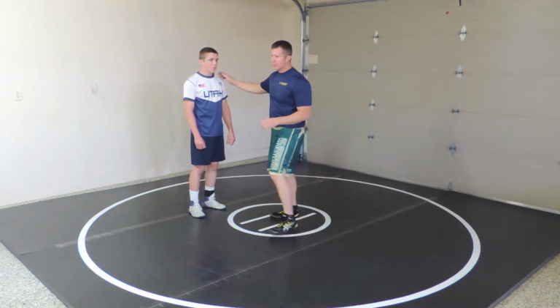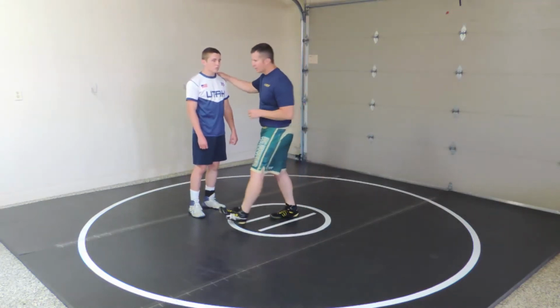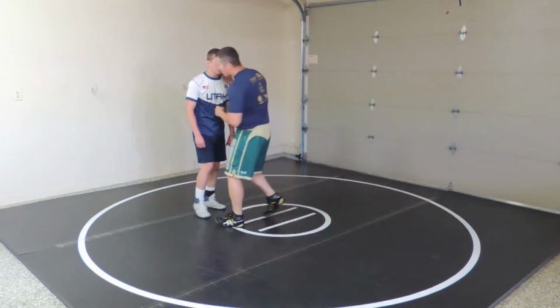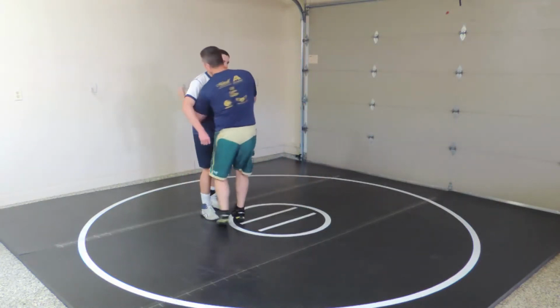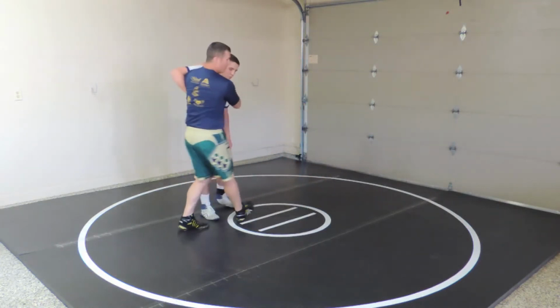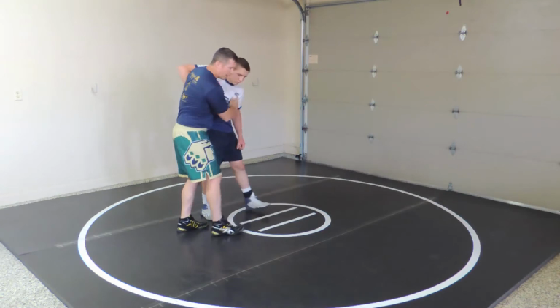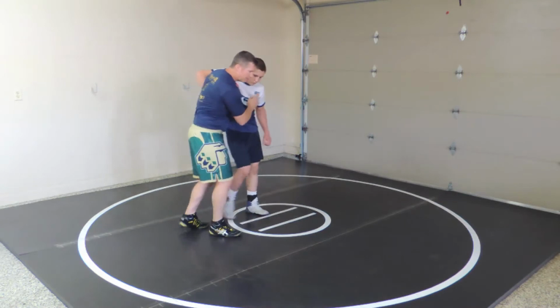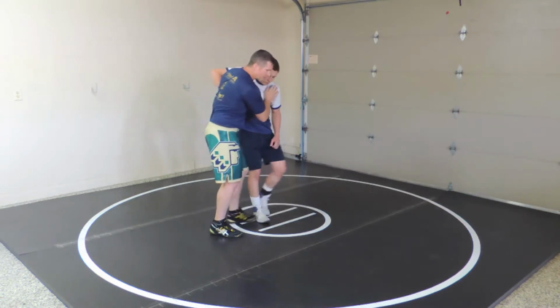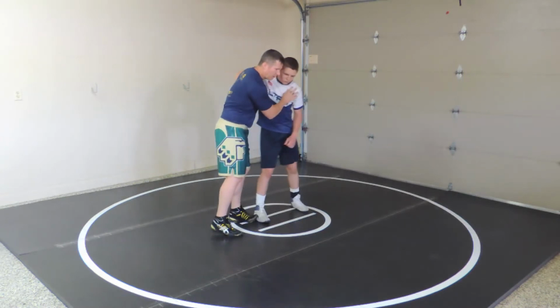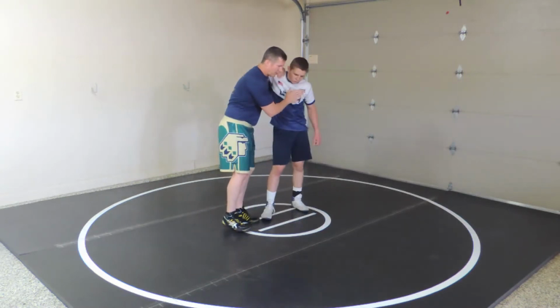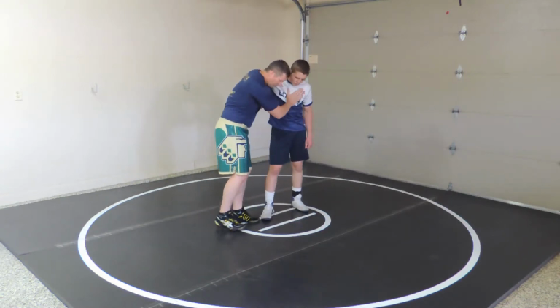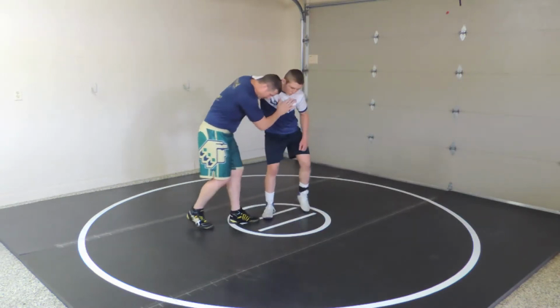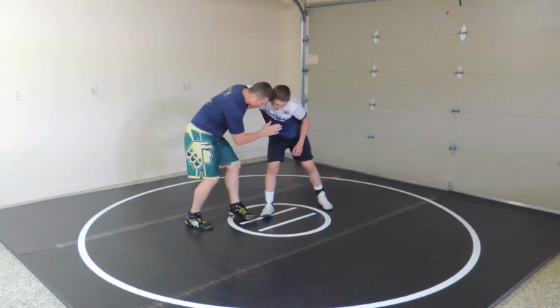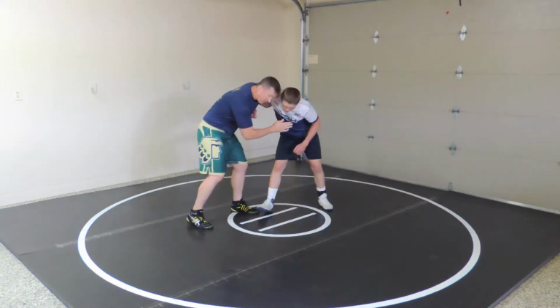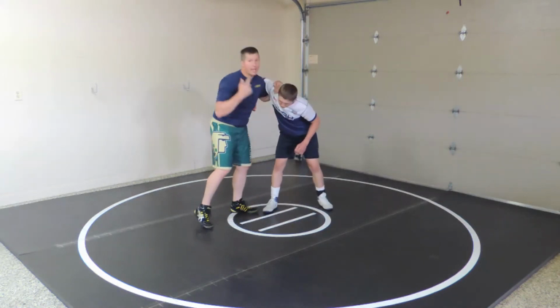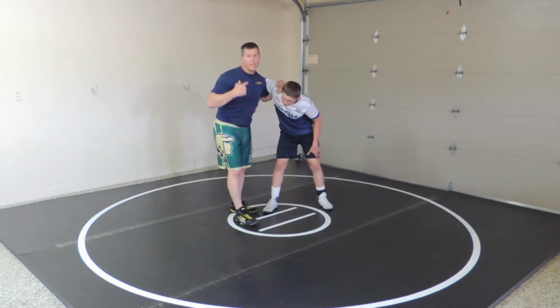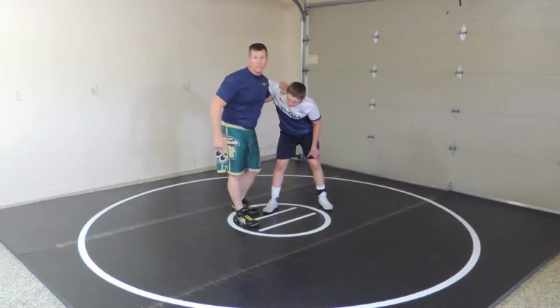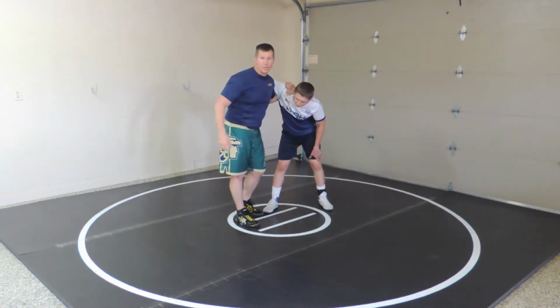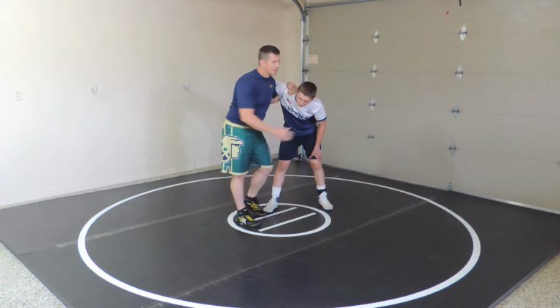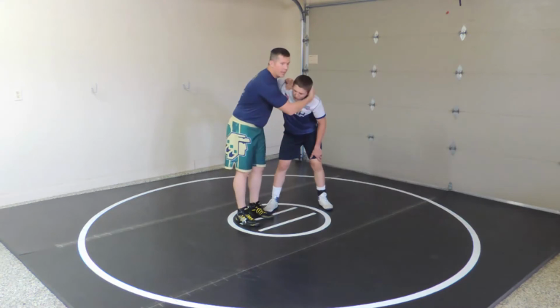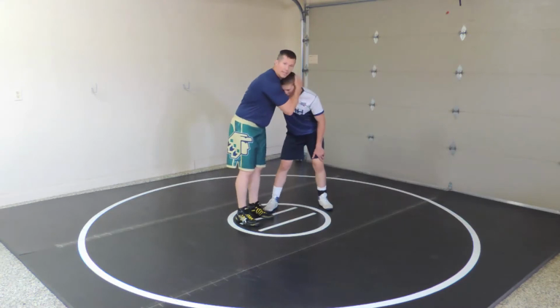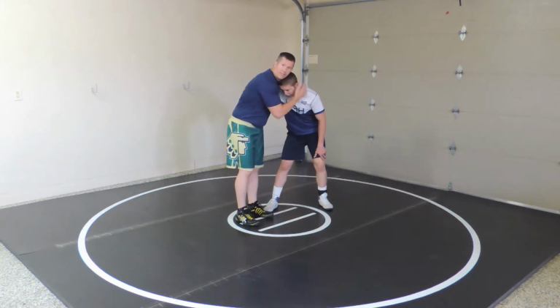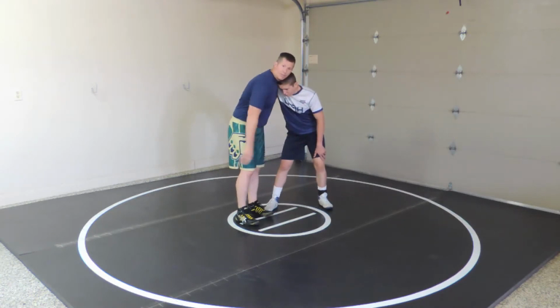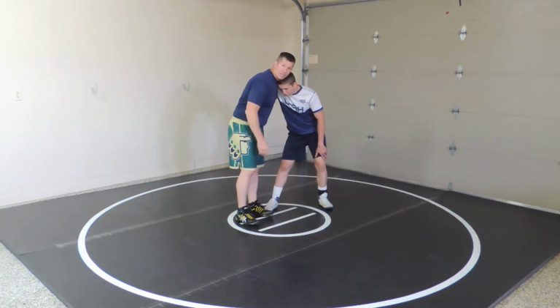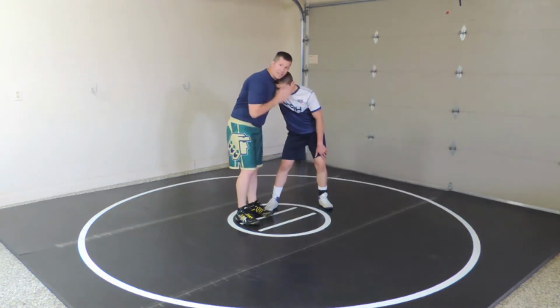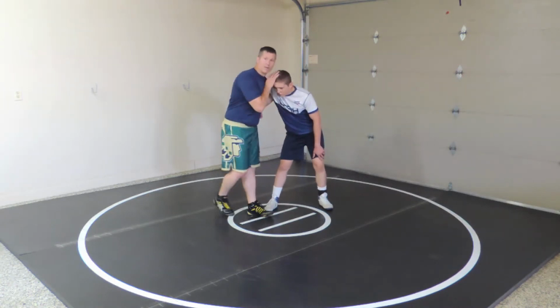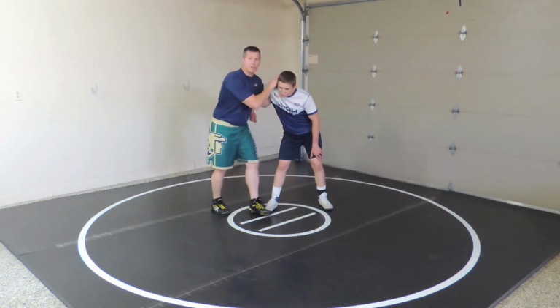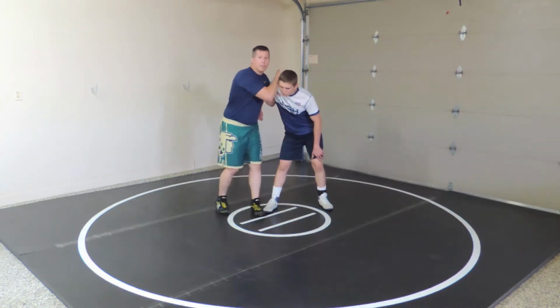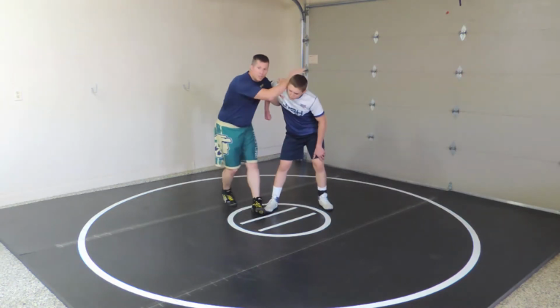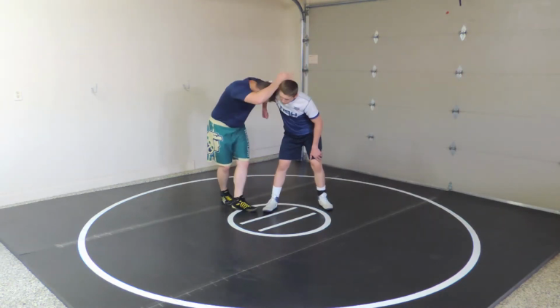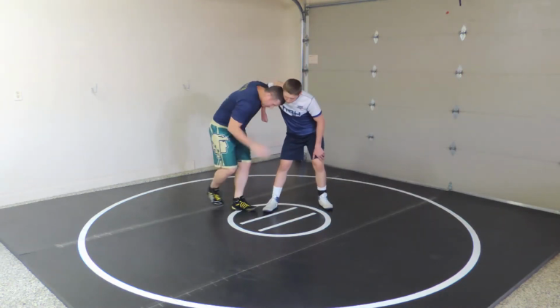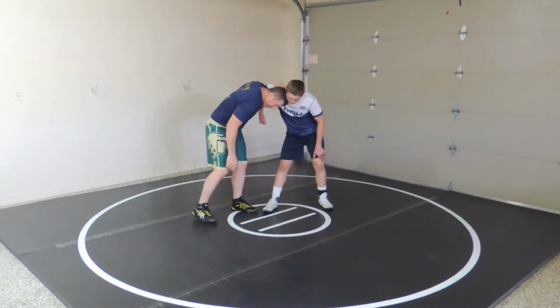For the traditional approach, I've got my under hook right here. I do need head position on this — I cannot give up head position and hit the high C. I've got to shove his head away and get my head down.